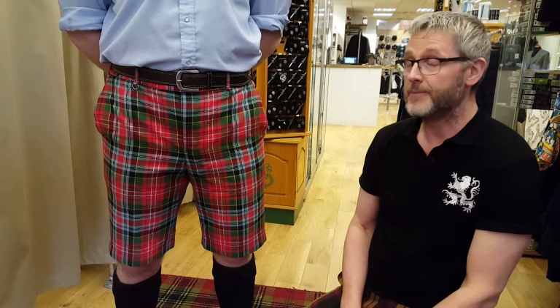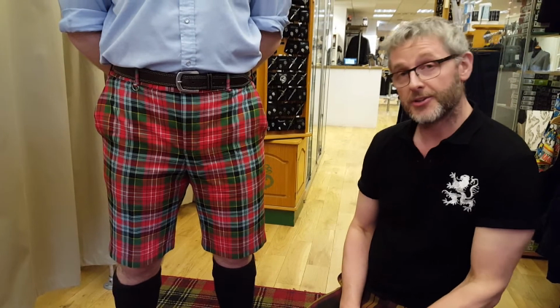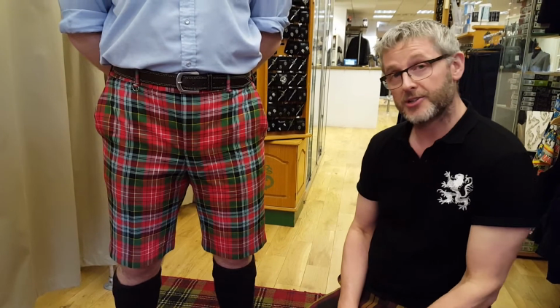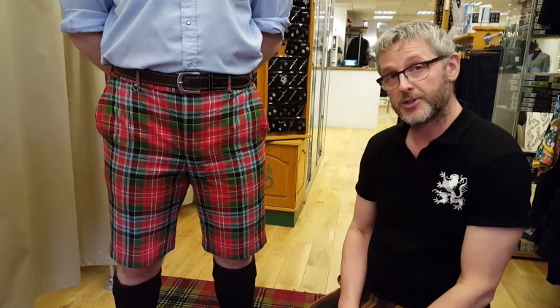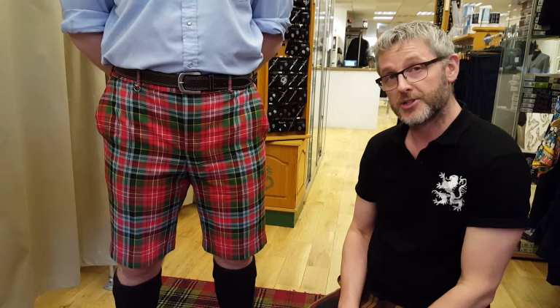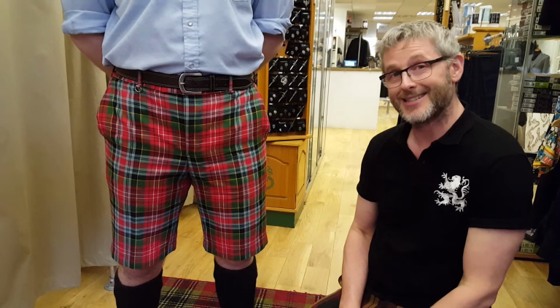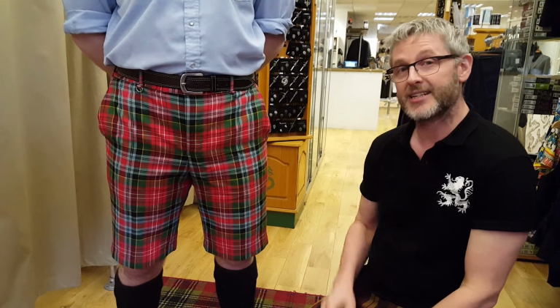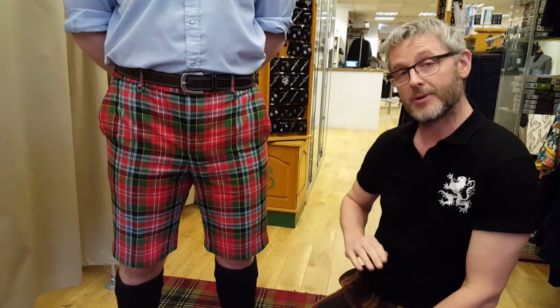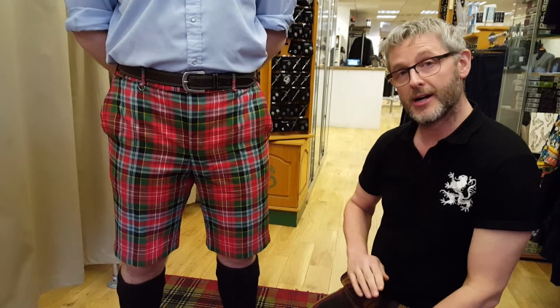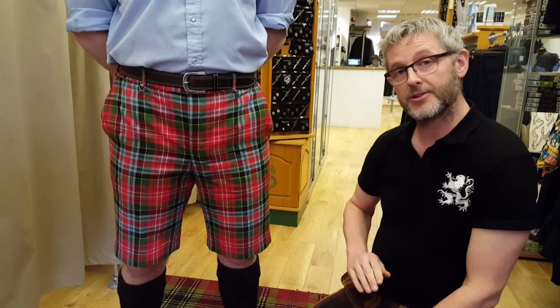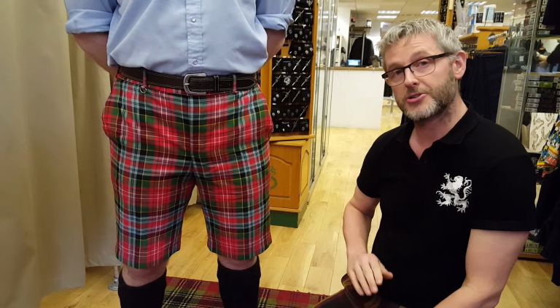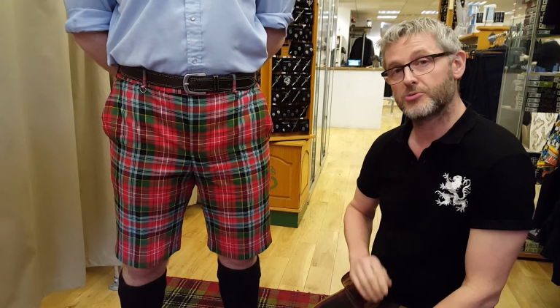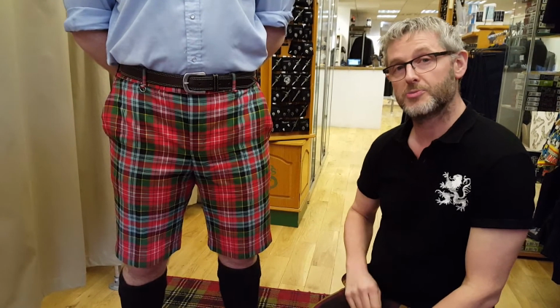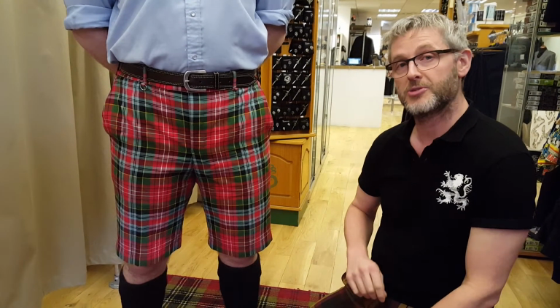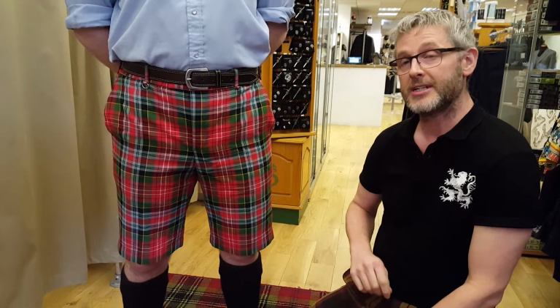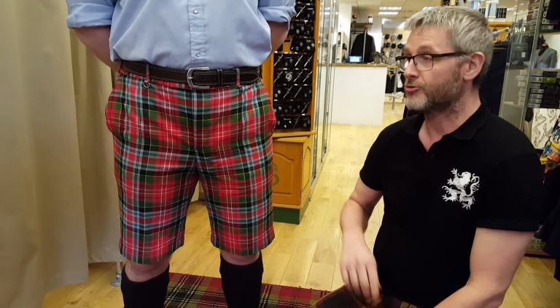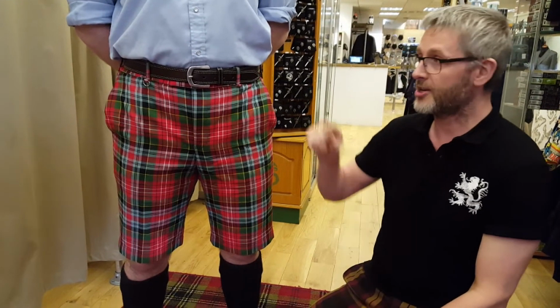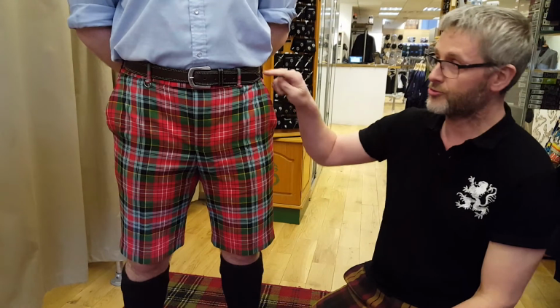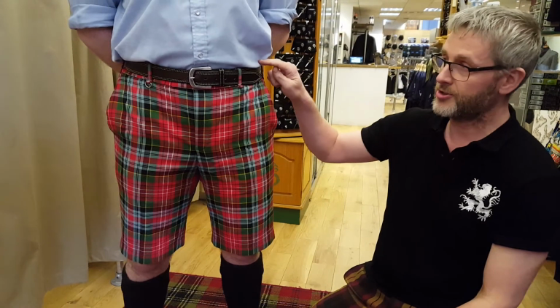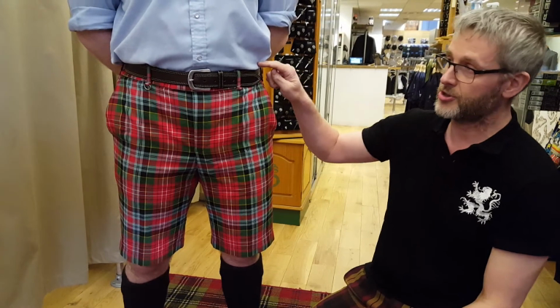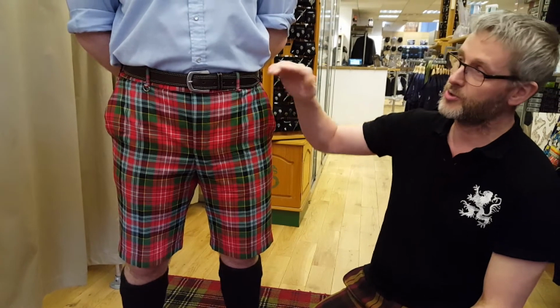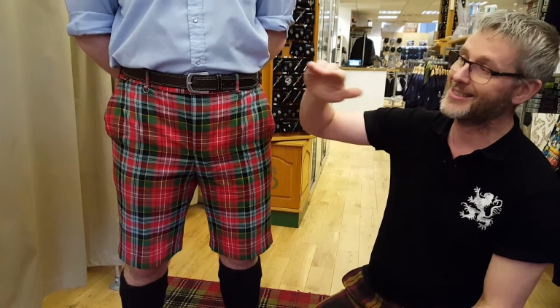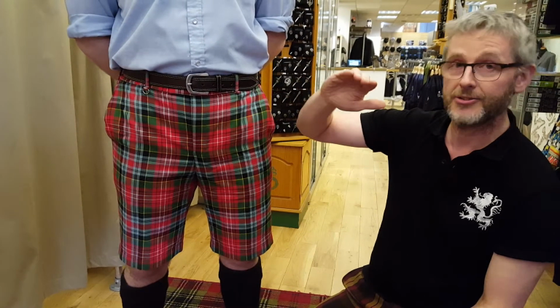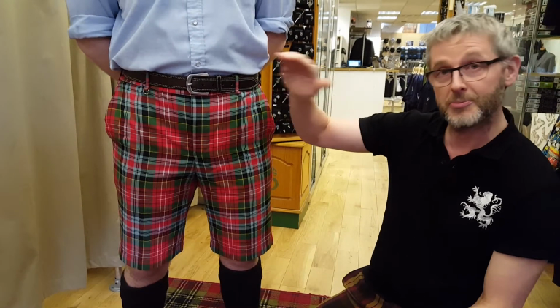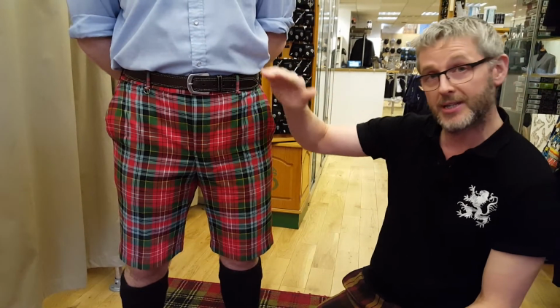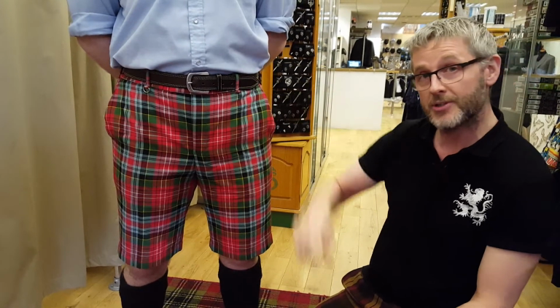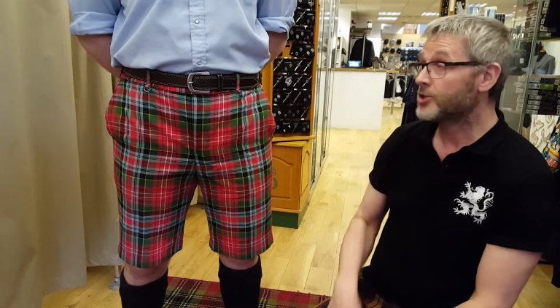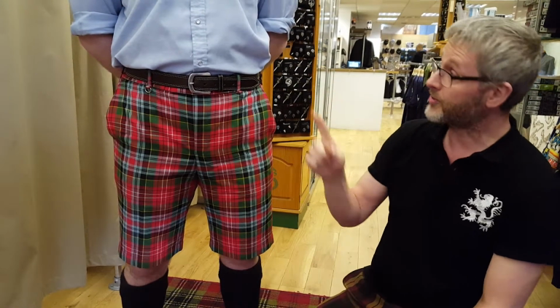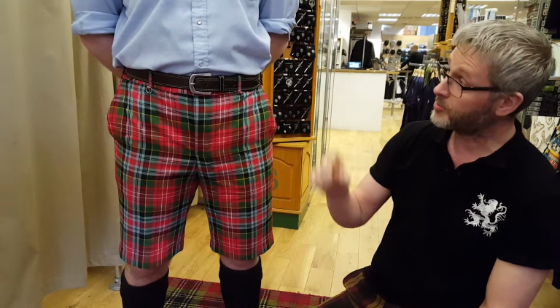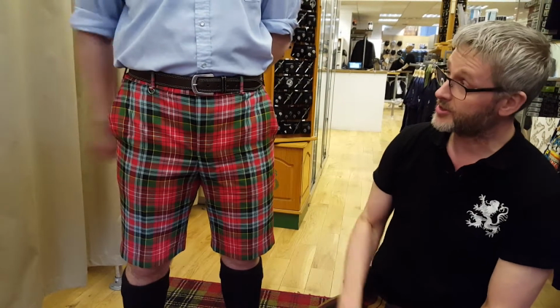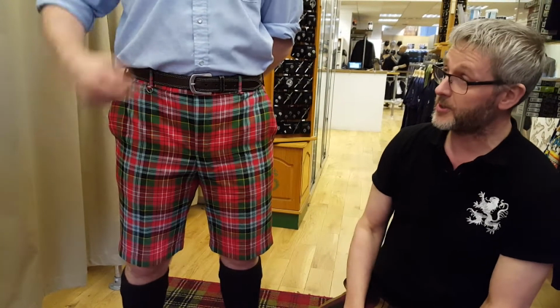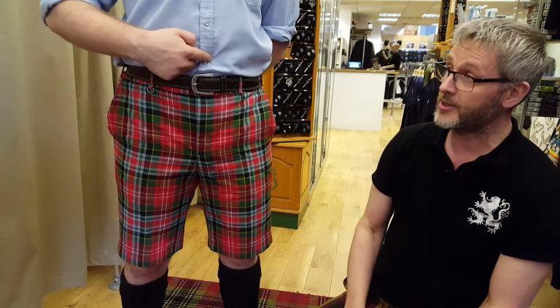With the waist measurement, it's taken a wee bit higher than your trouser waist measurement. So rather than your trouser waist, it's taken around the belly button. So if Tim could point to his belly button.